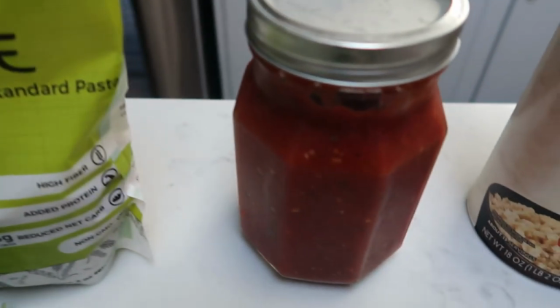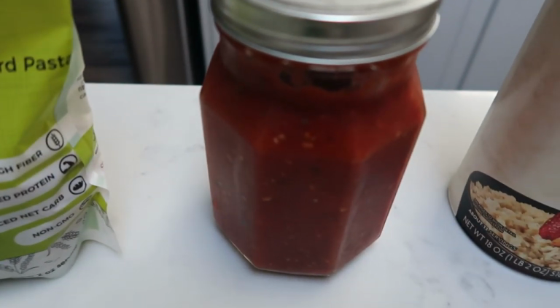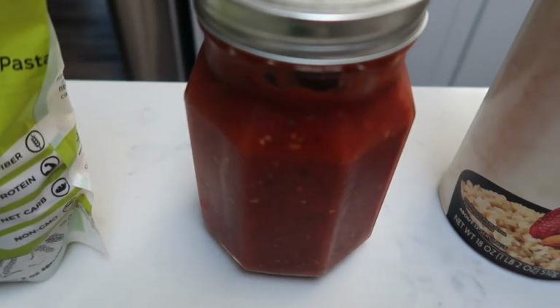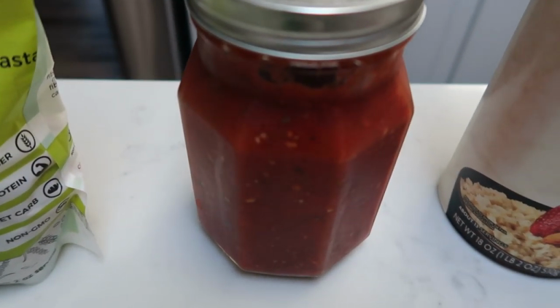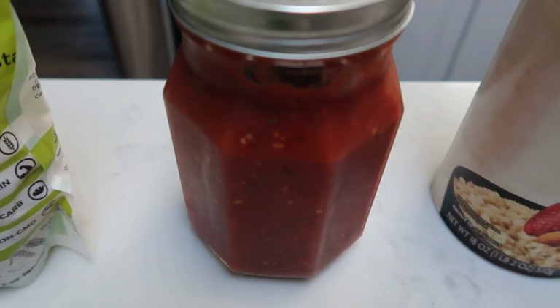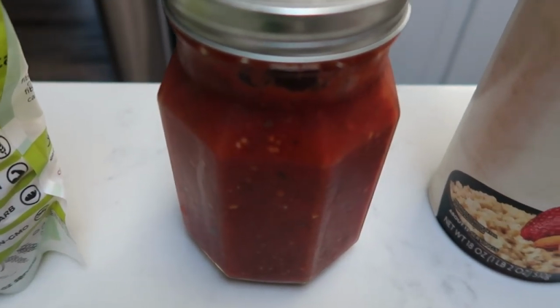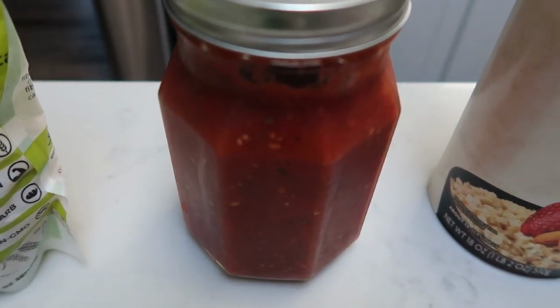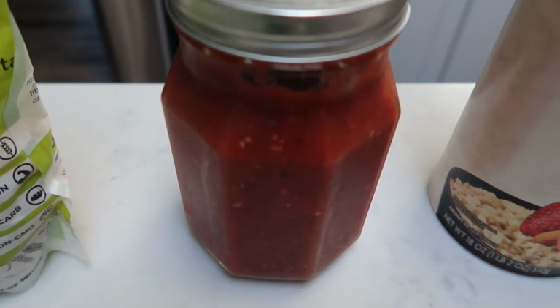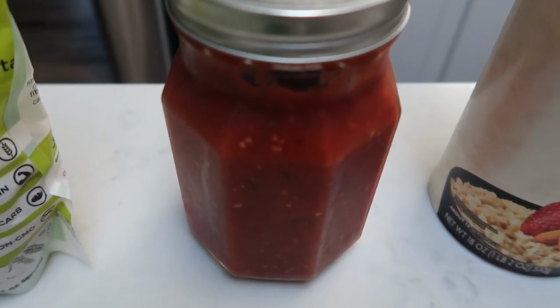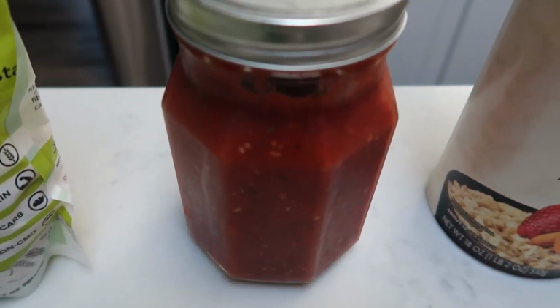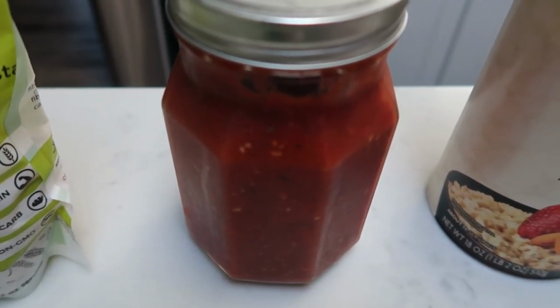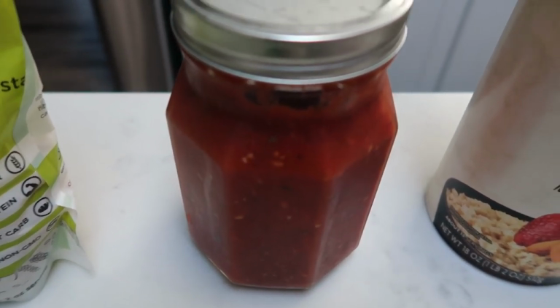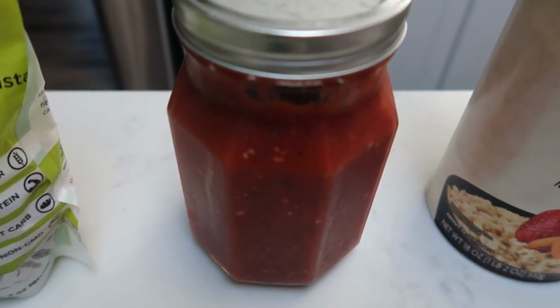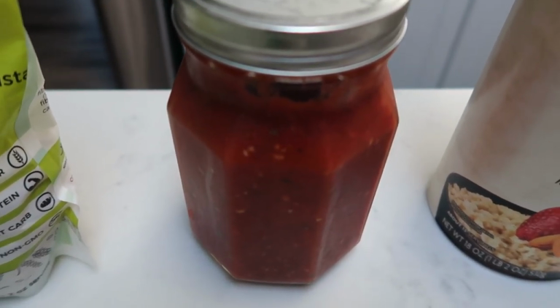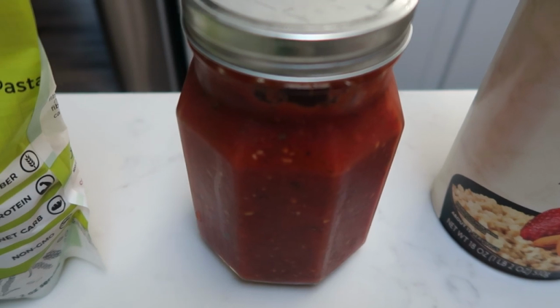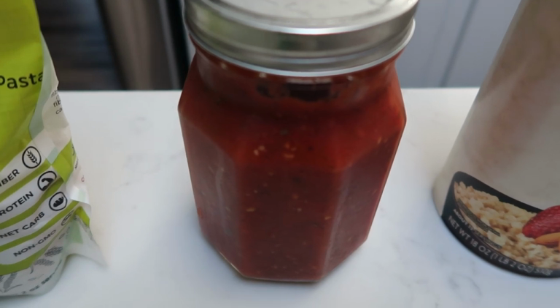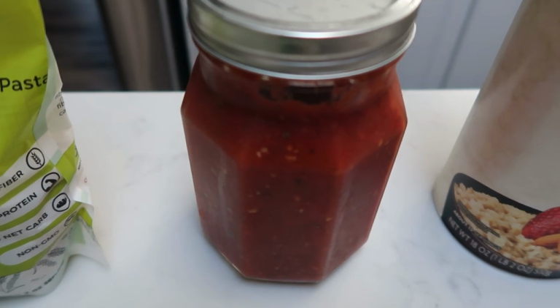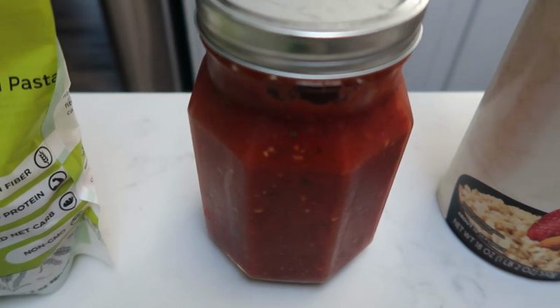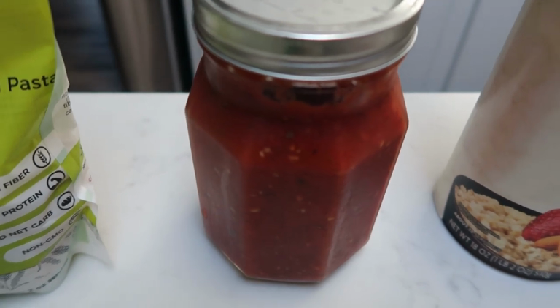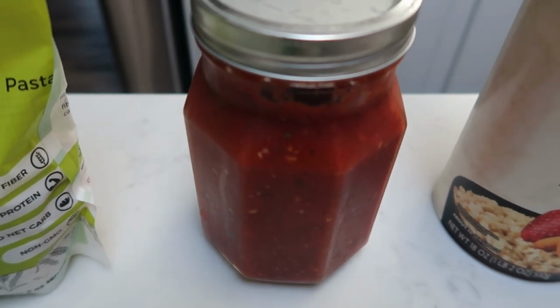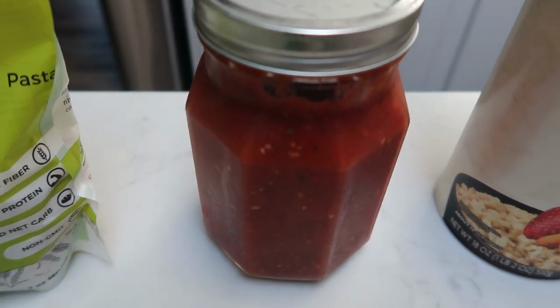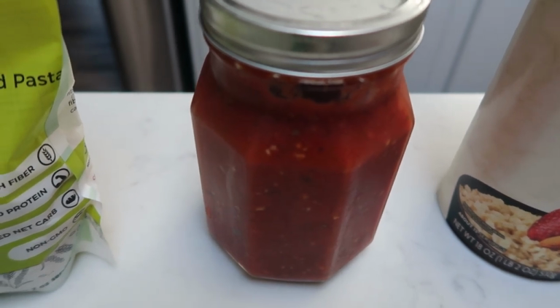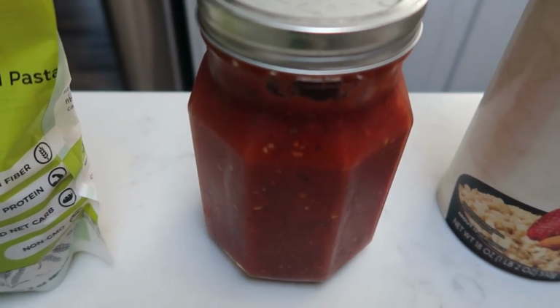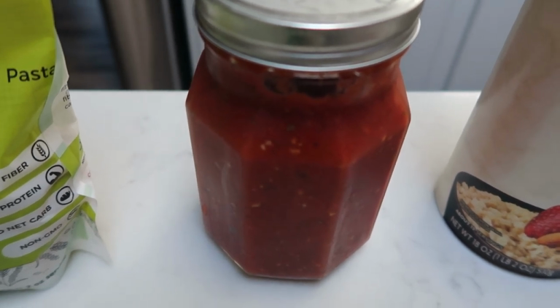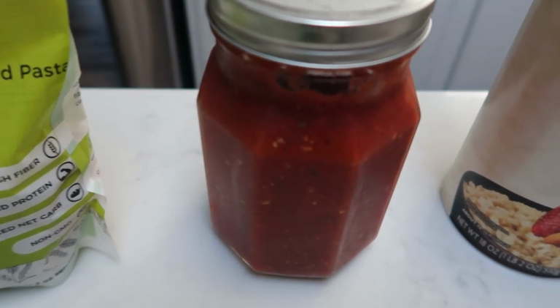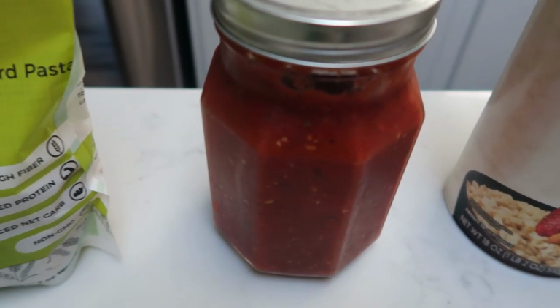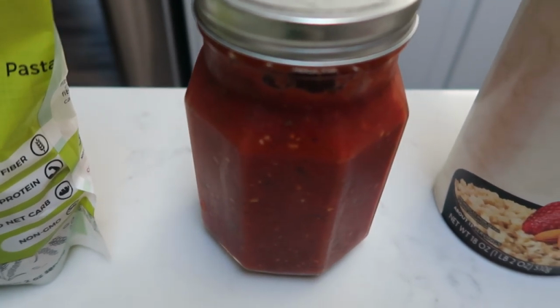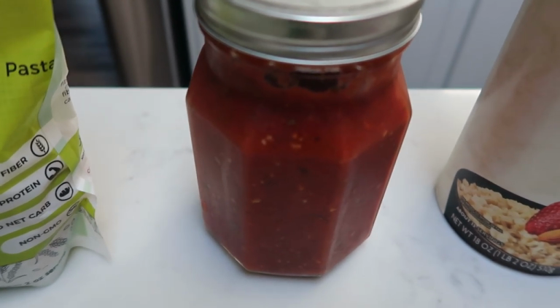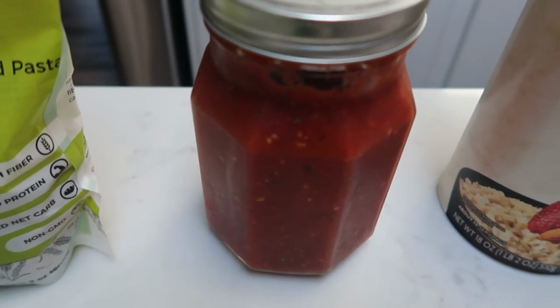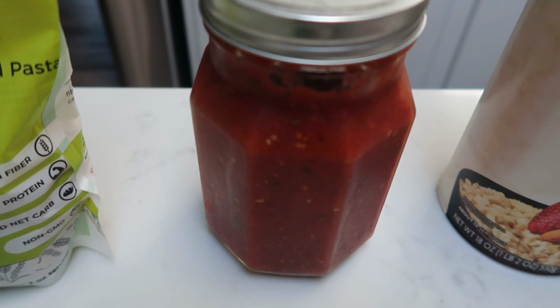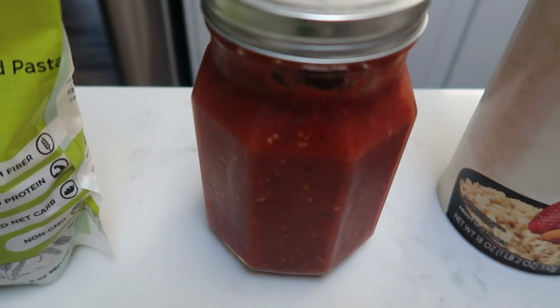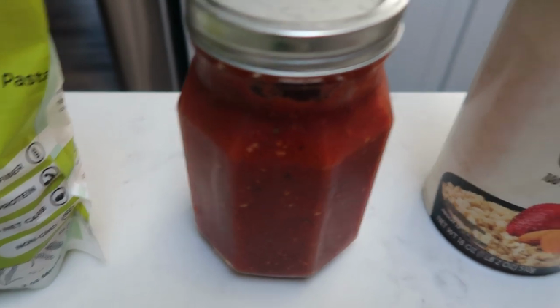In this jar here is some of the Skinniest Dish crockpot marinara. I will link this recipe also down in the description box. It is zero smart points no matter how much you have, so we're going to be using that.